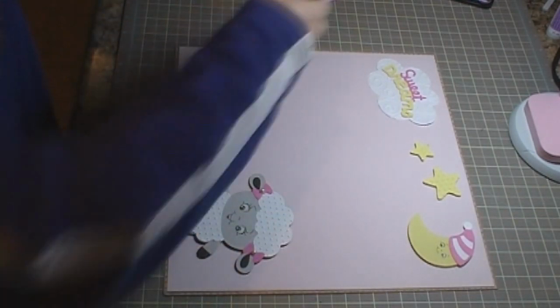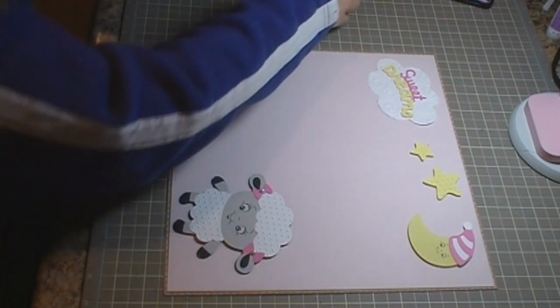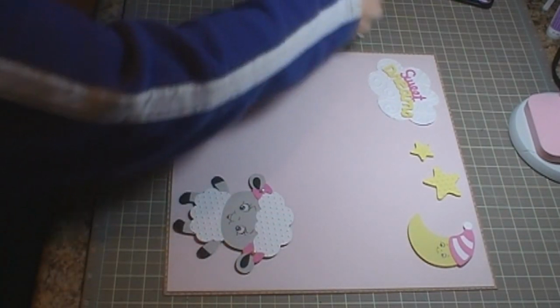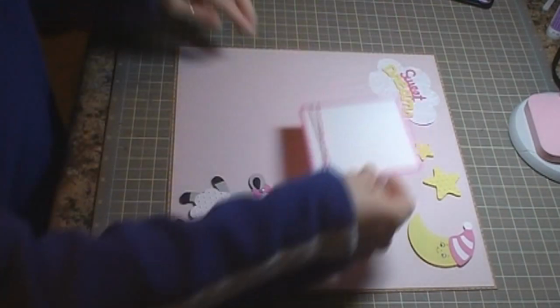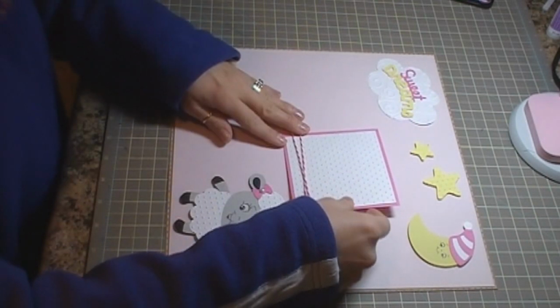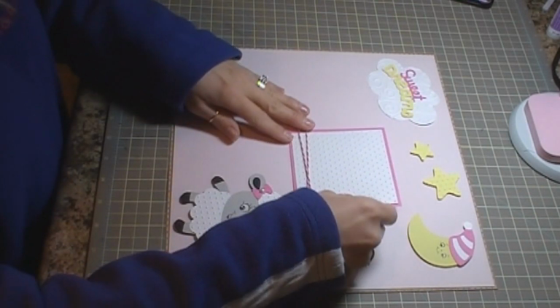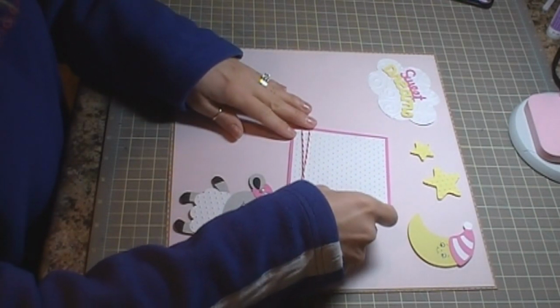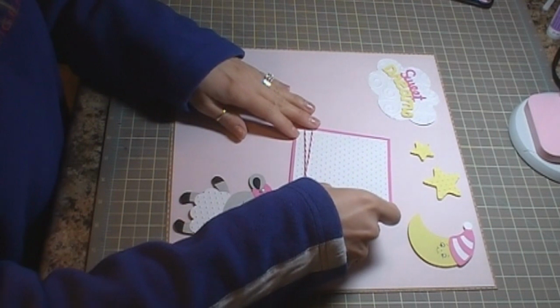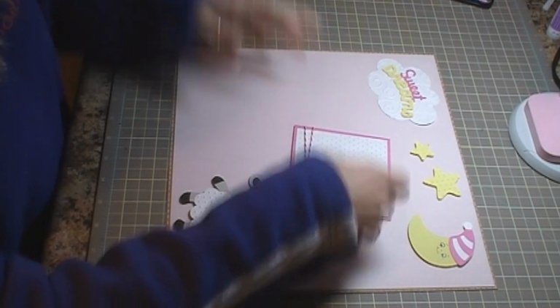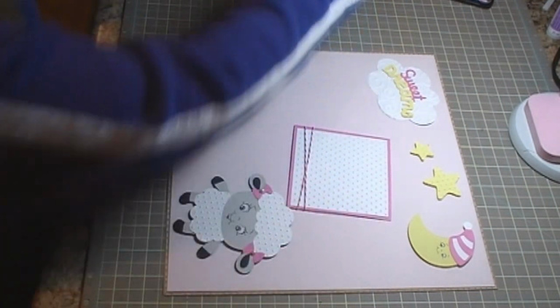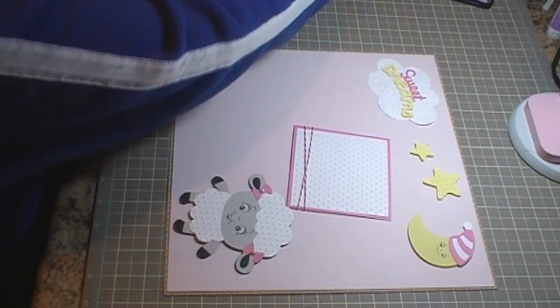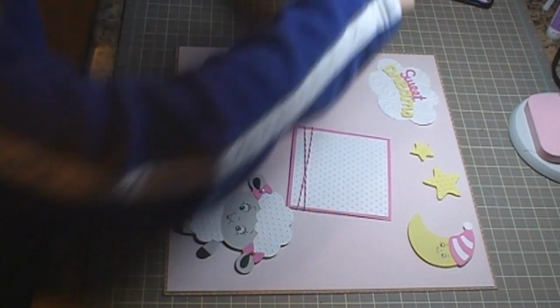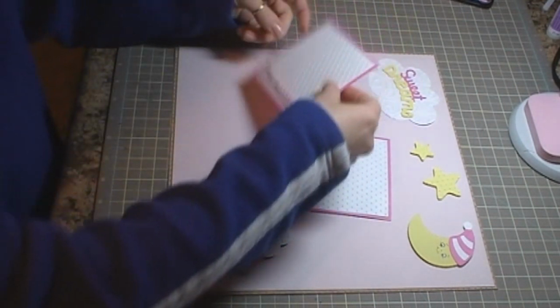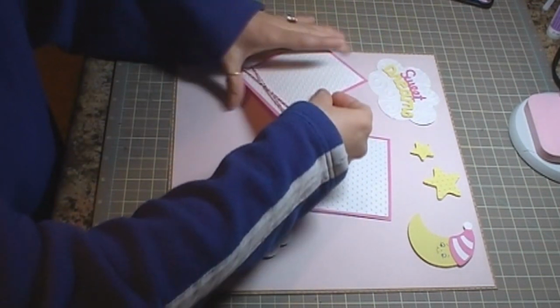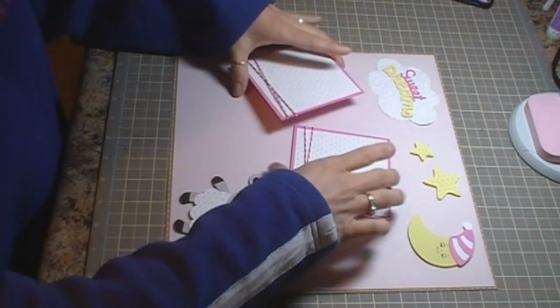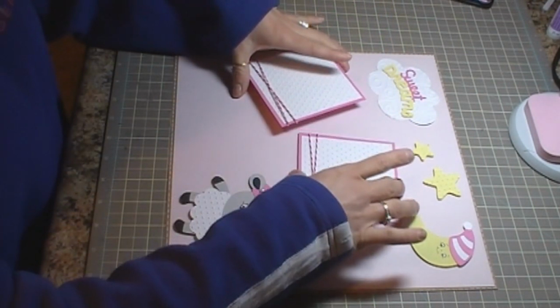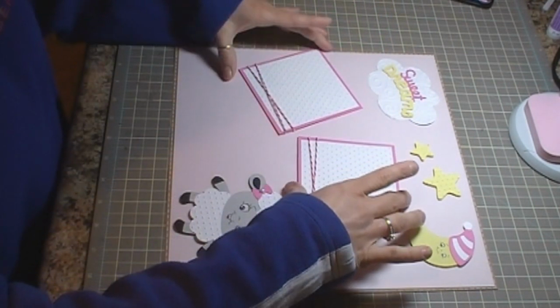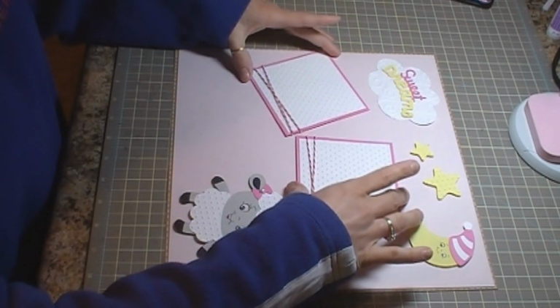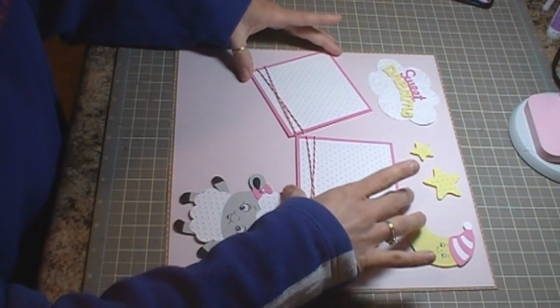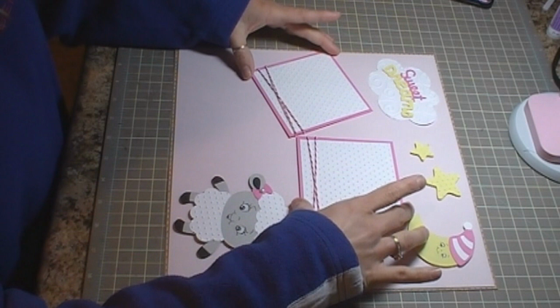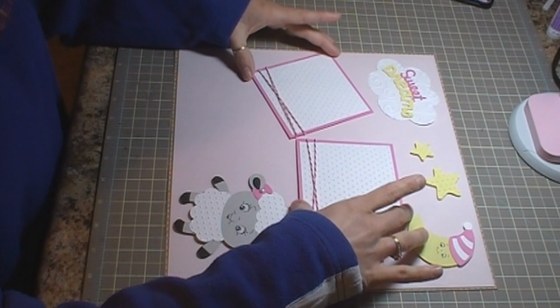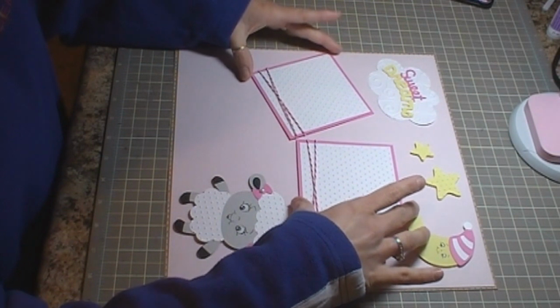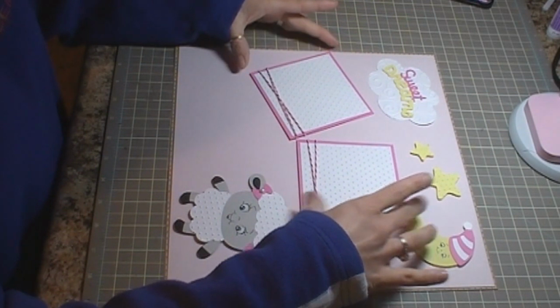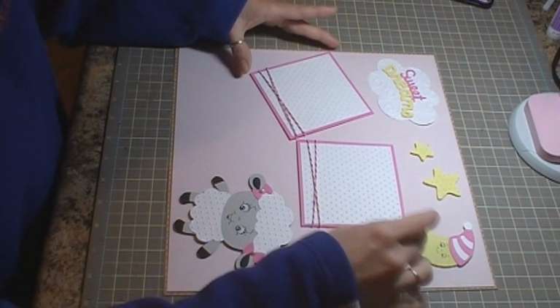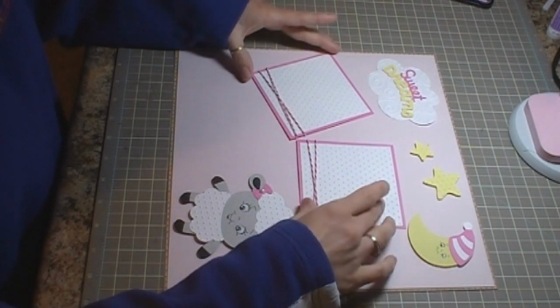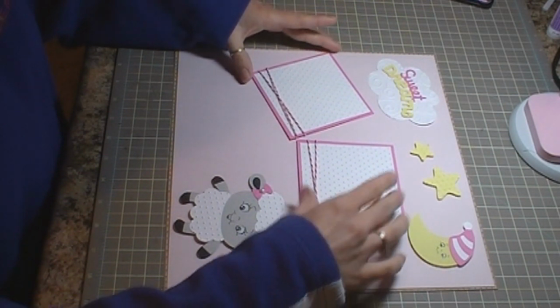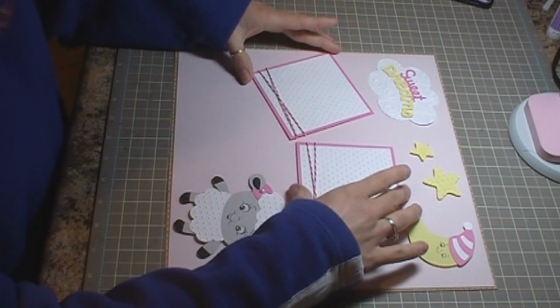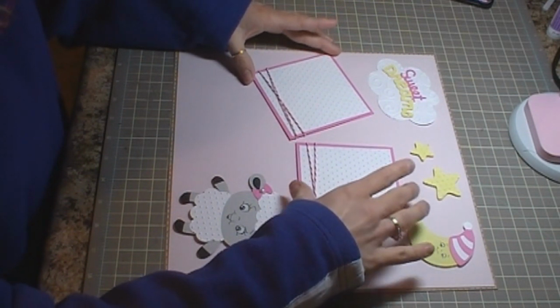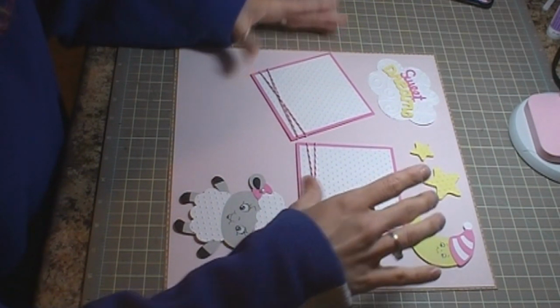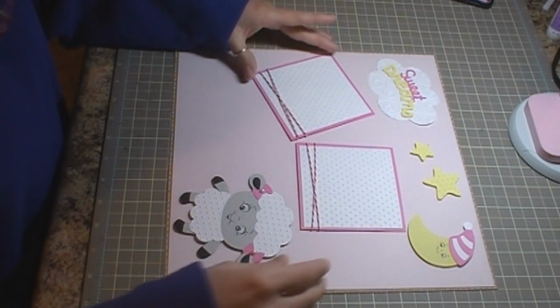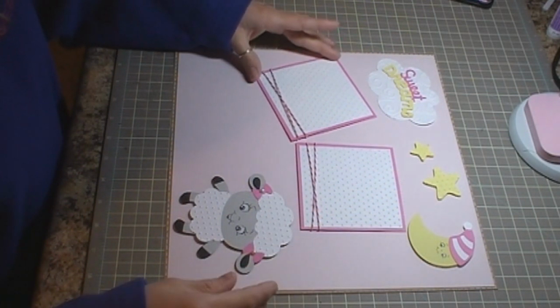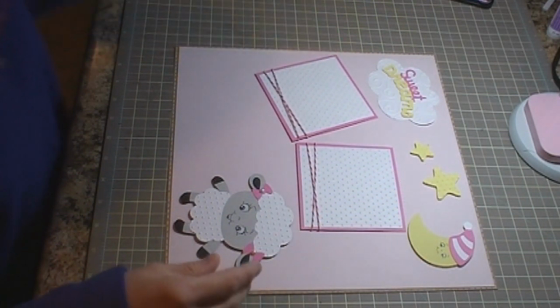Then I have two photomats. These are 4 by 4. The white pieces are 3 and 1 quarter by 3 and 1 quarter, and I ran the white piece through the Swiss Dots Cuddlebug Folder.